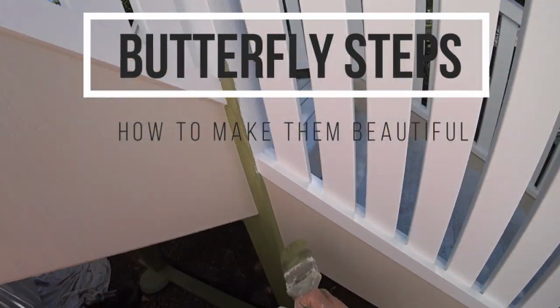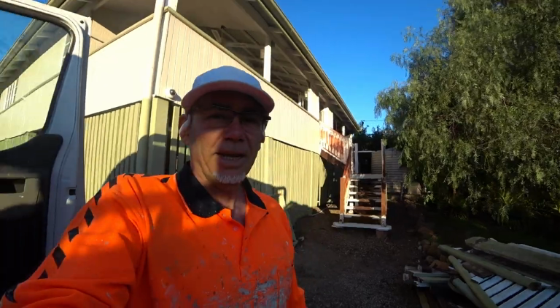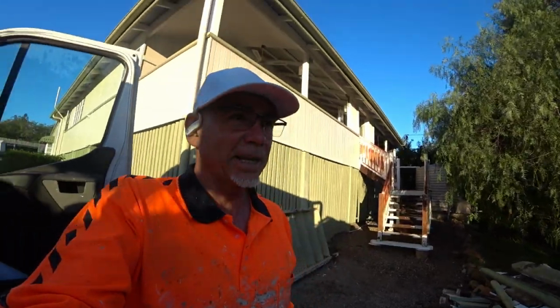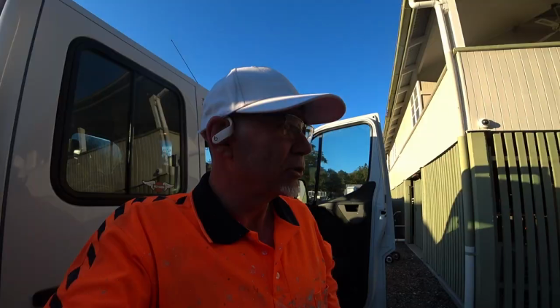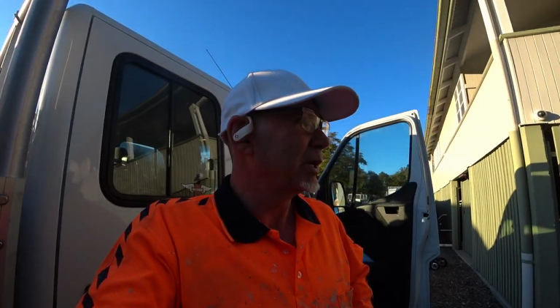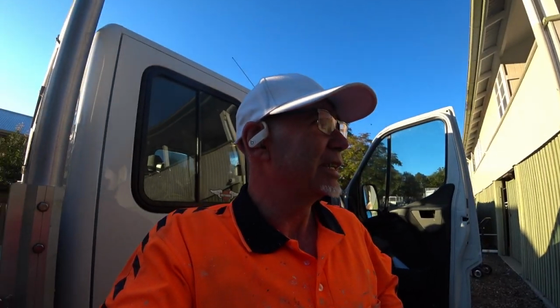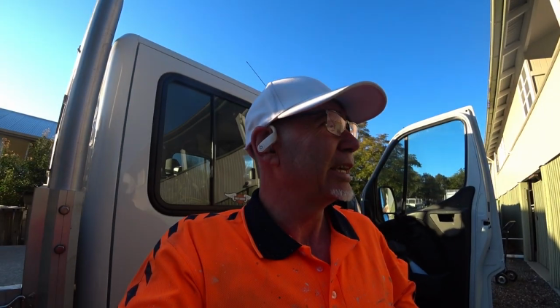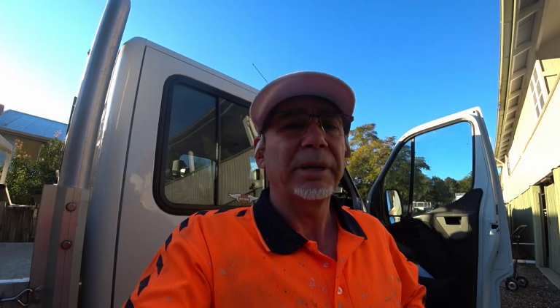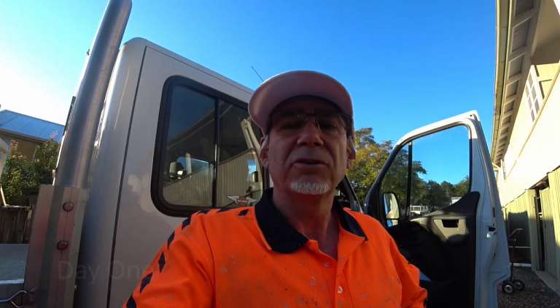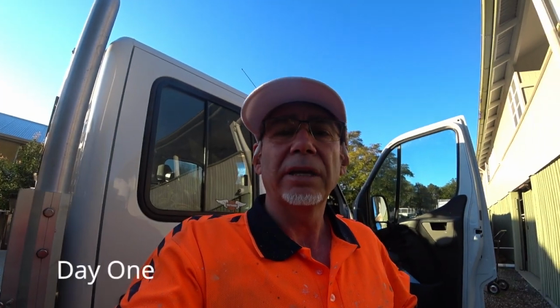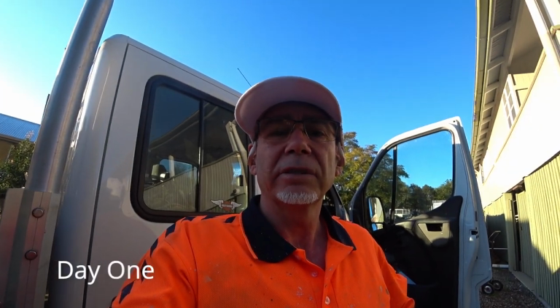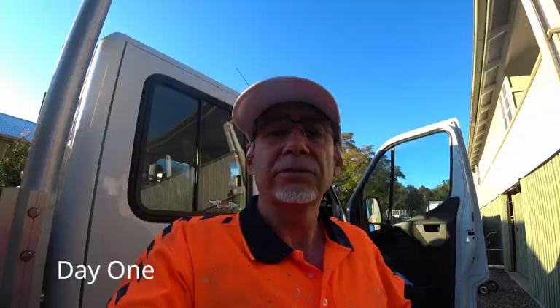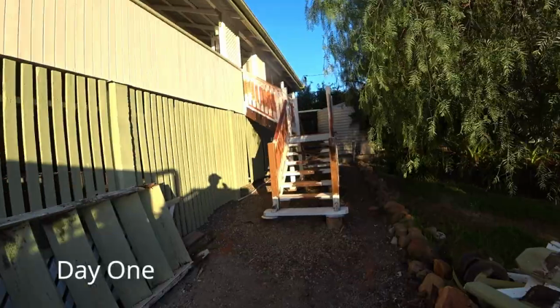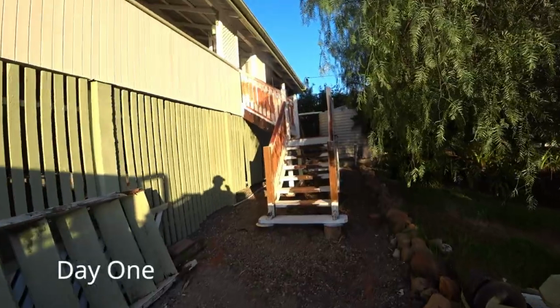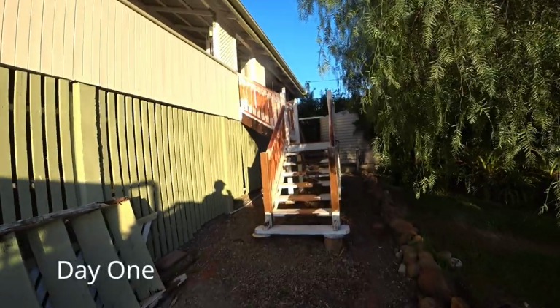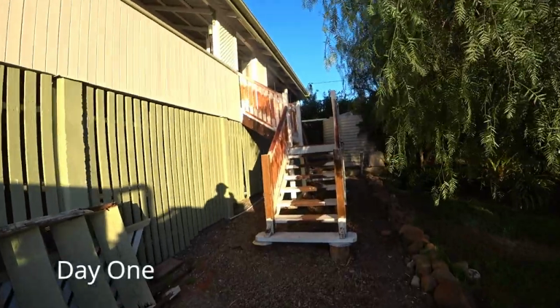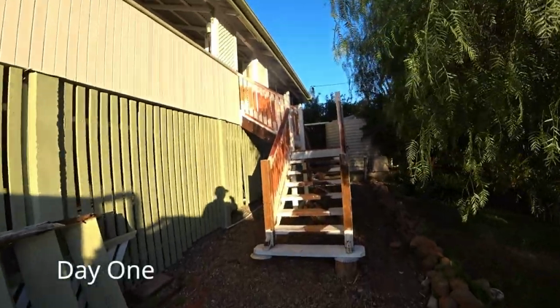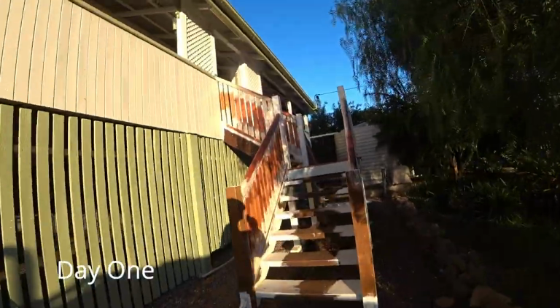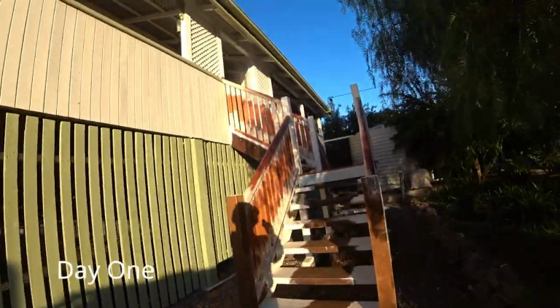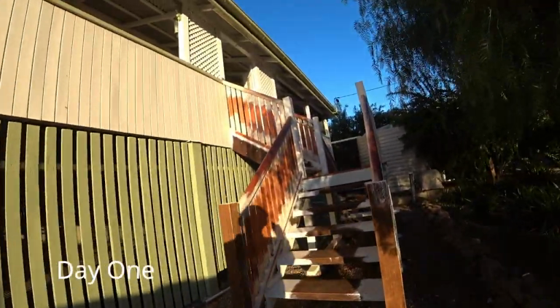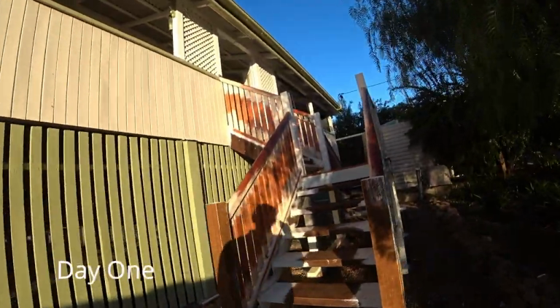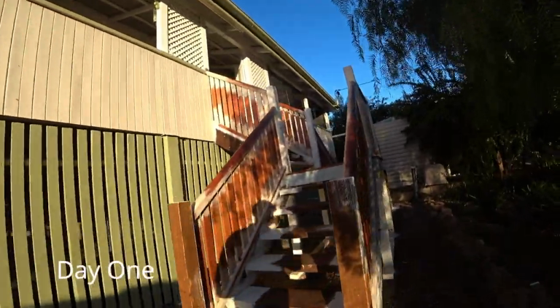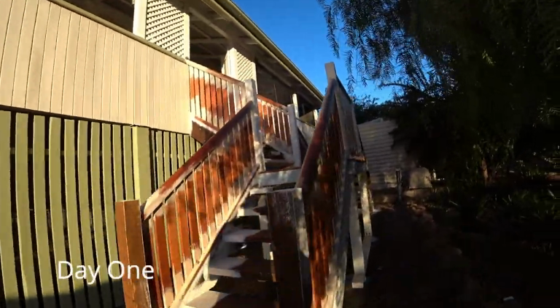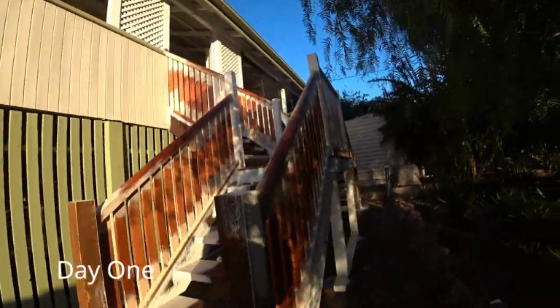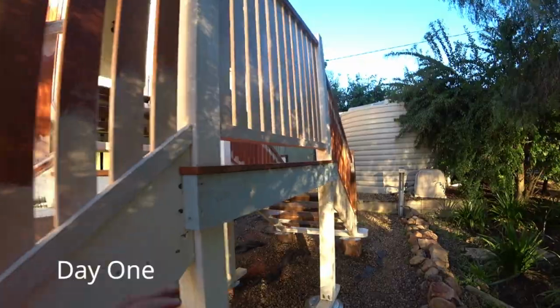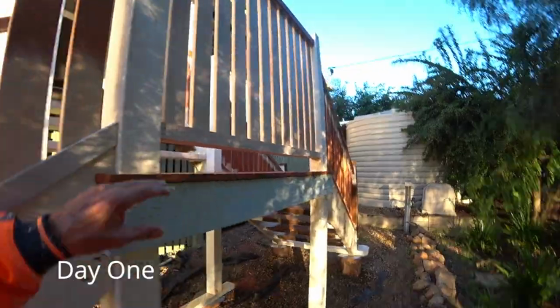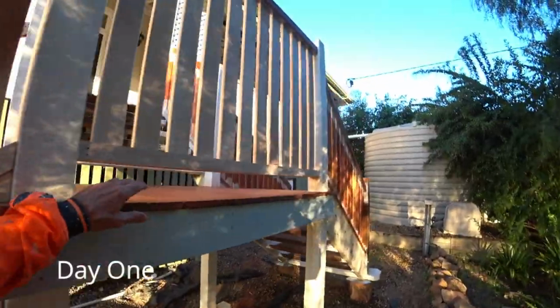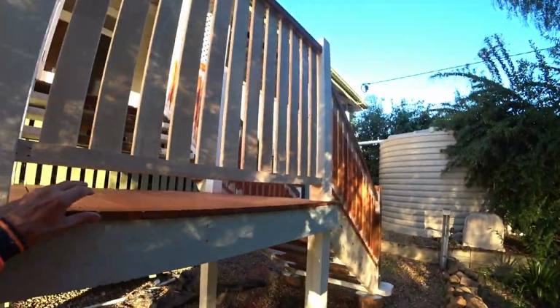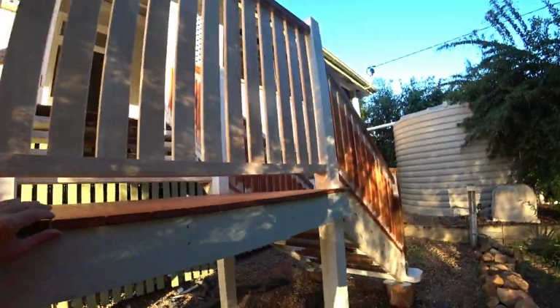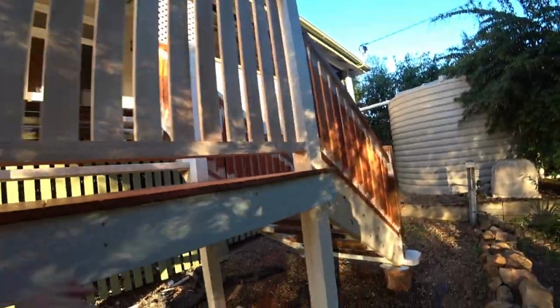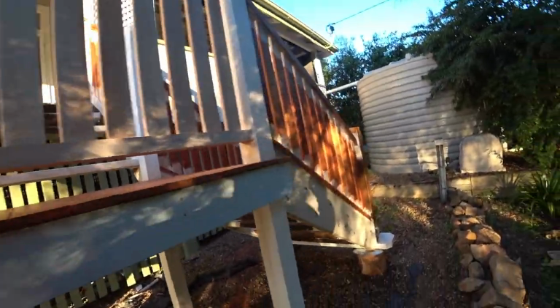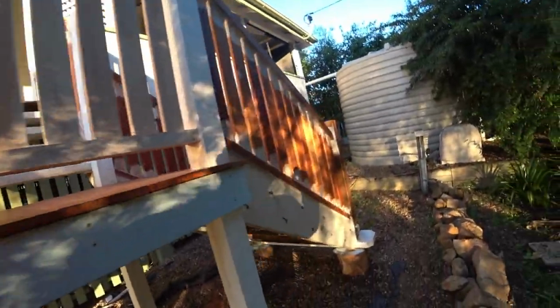G'day, how you going? Job here today - spending two days on these butterfly steps. This is an old Queenslander. I'm going to paint them up and make them look nice.